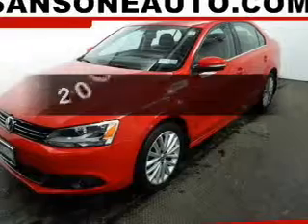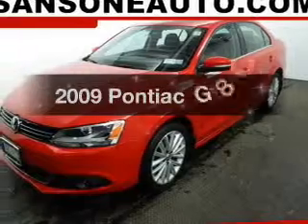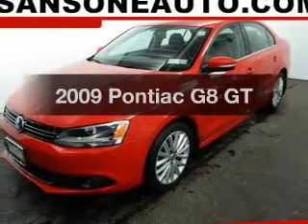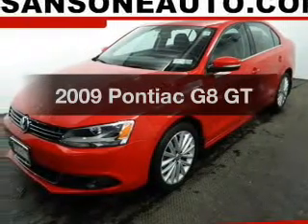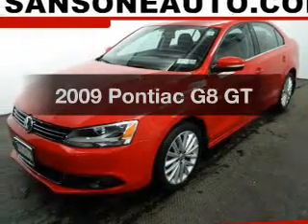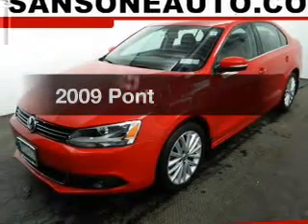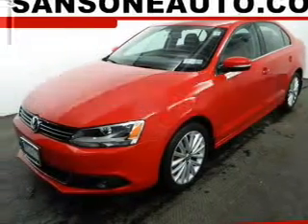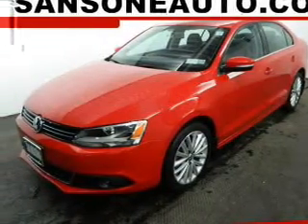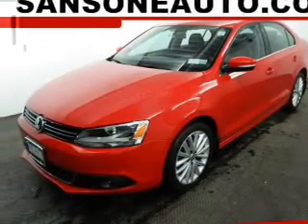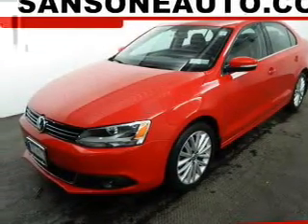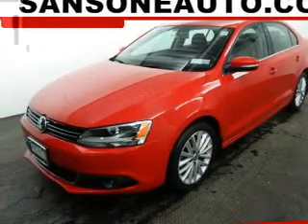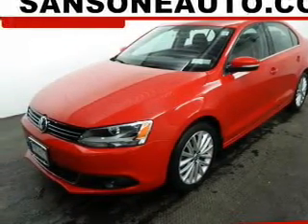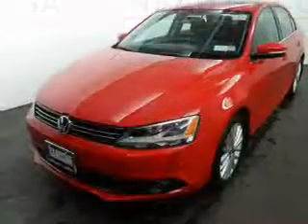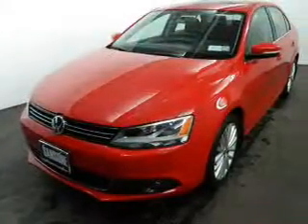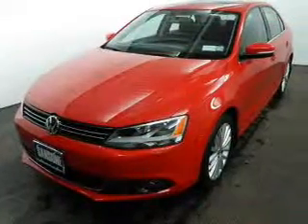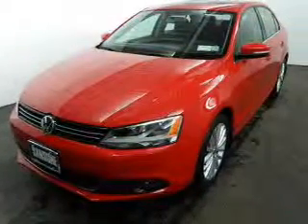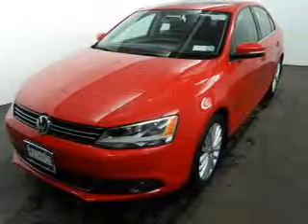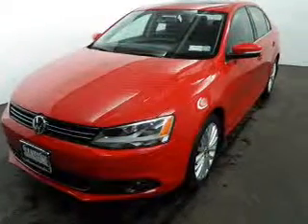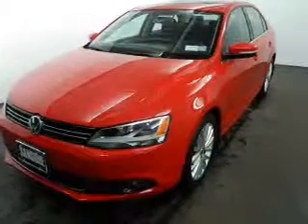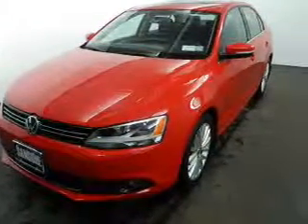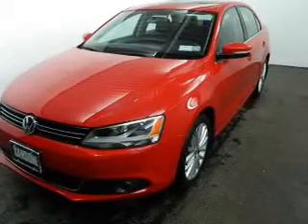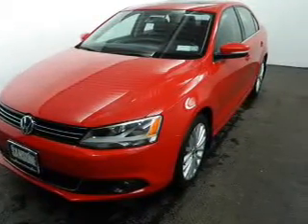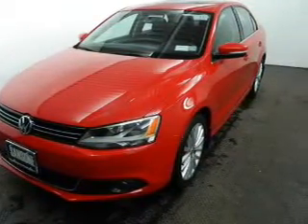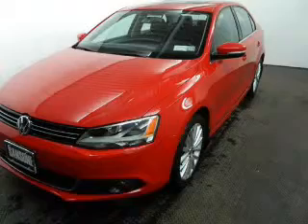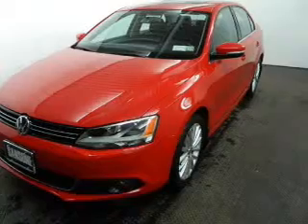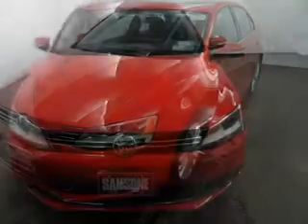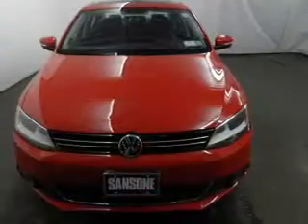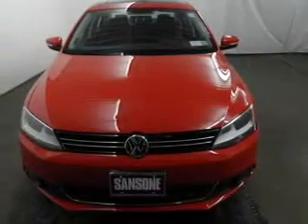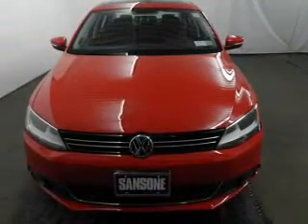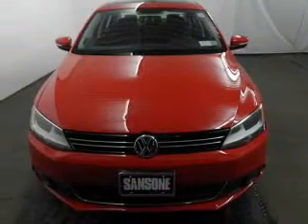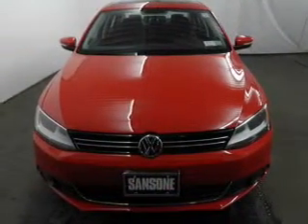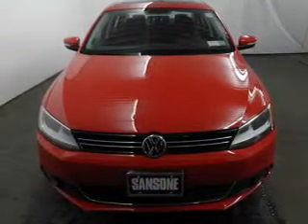Introducing the 2009 Pontiac G8. Travel the roads in style and comfort in this great vehicle. The powertrain includes rear wheel drive with a powerful 8-cylinder engine, connected to a smooth shifting 6-speed automatic transmission.